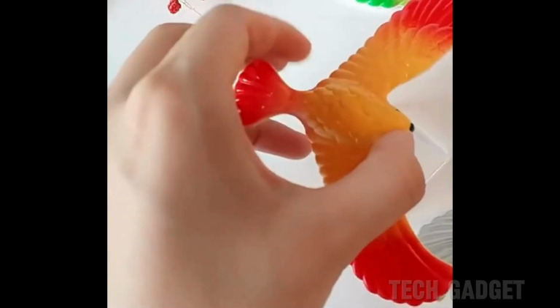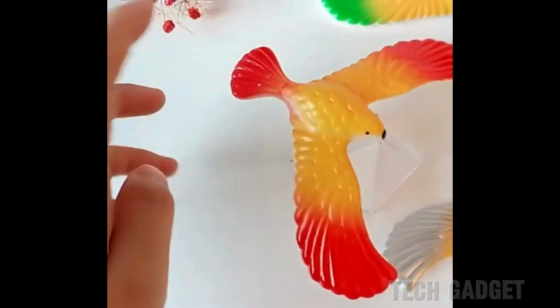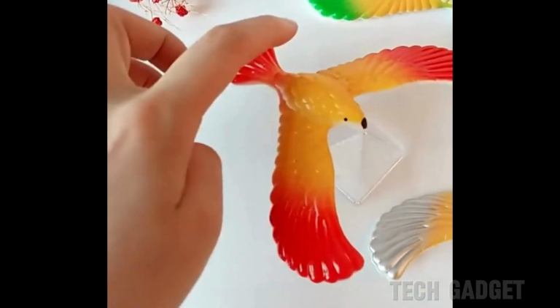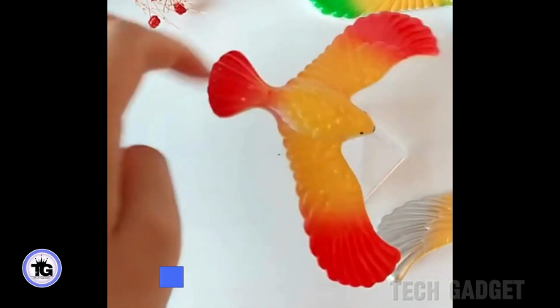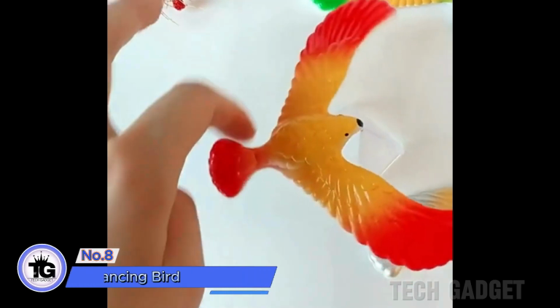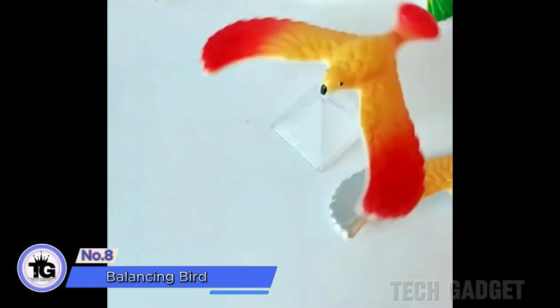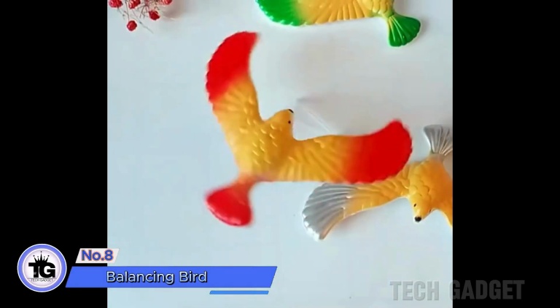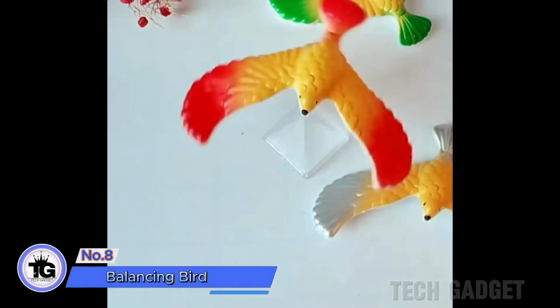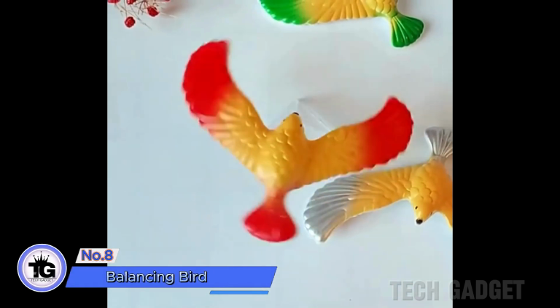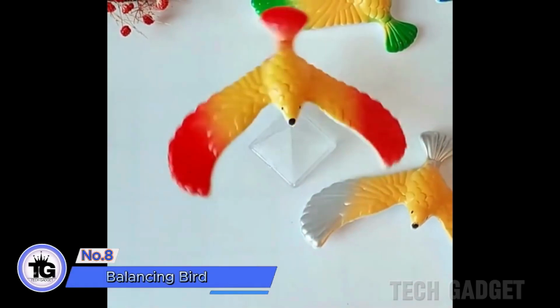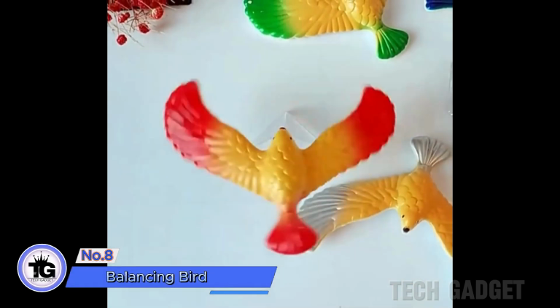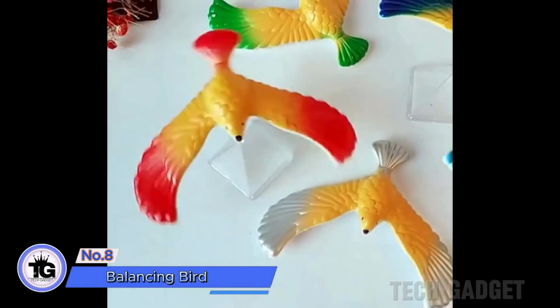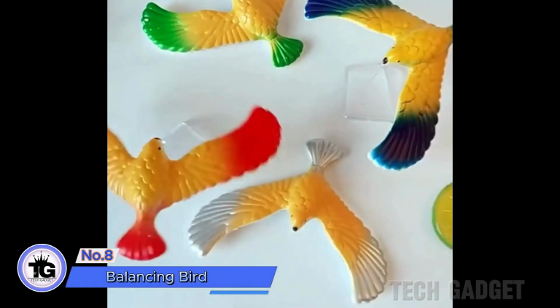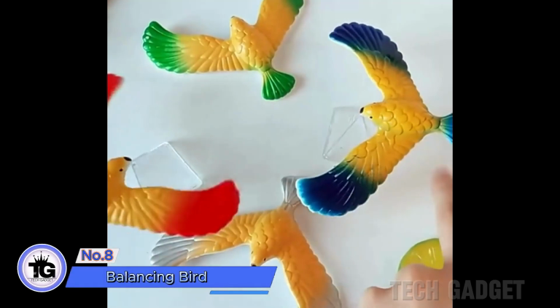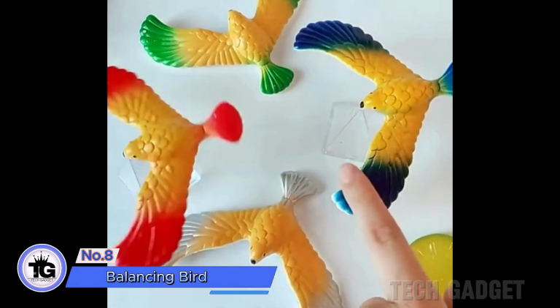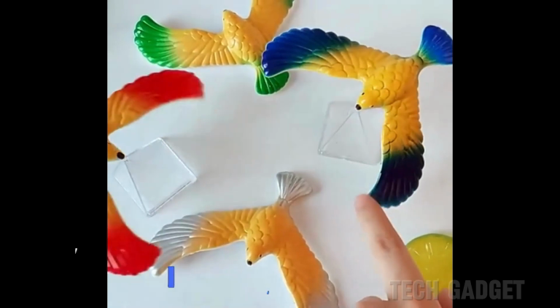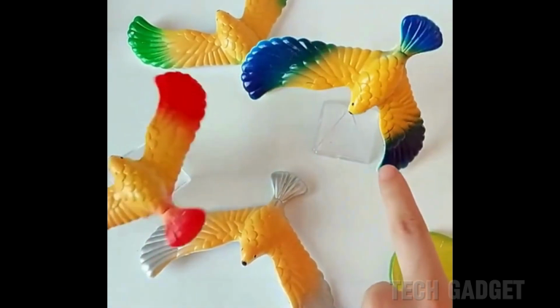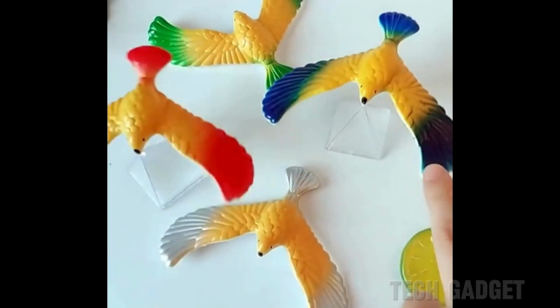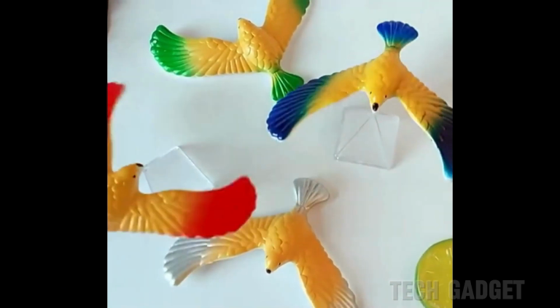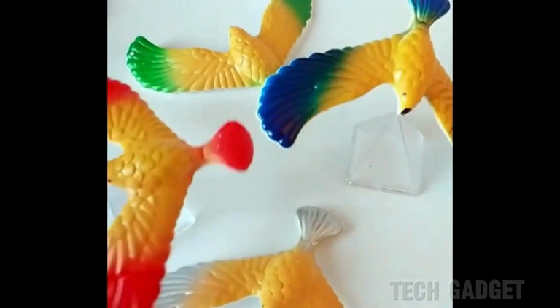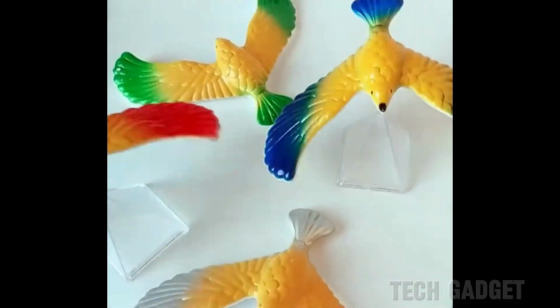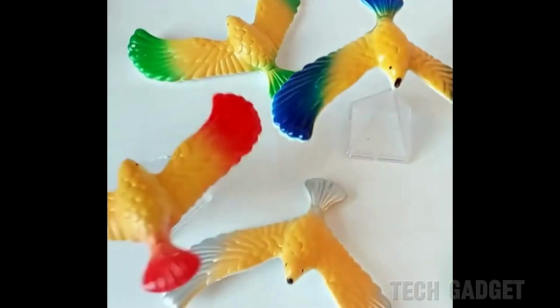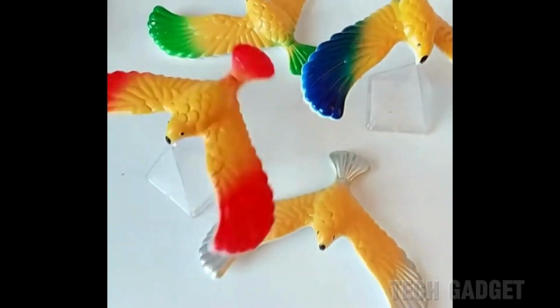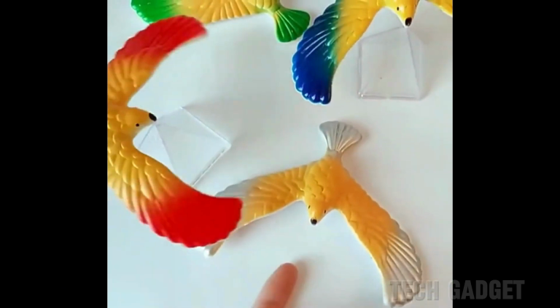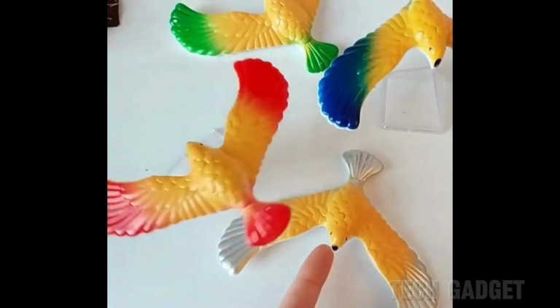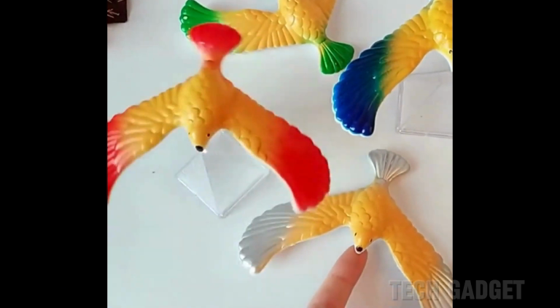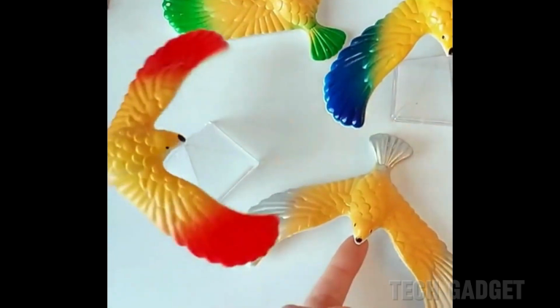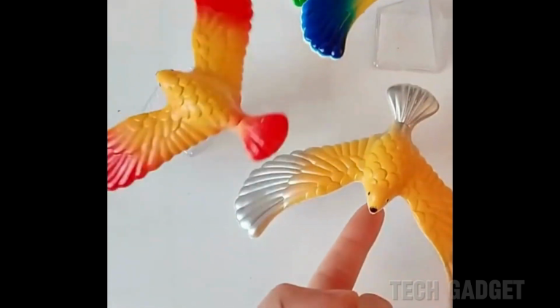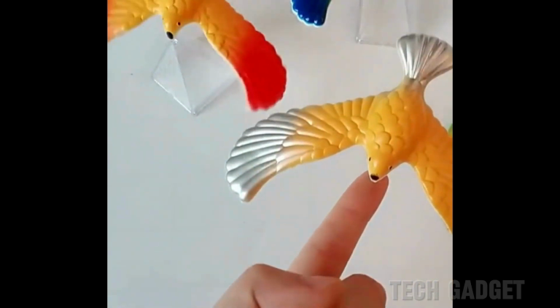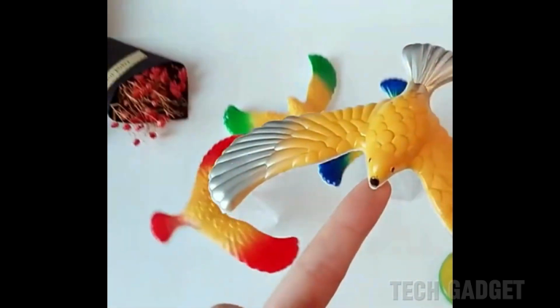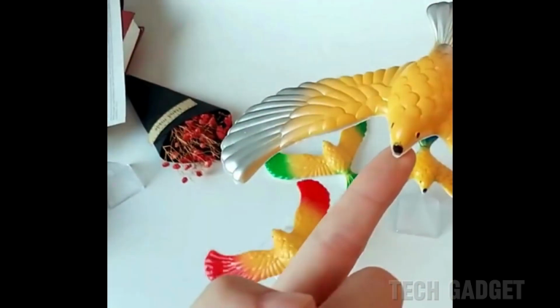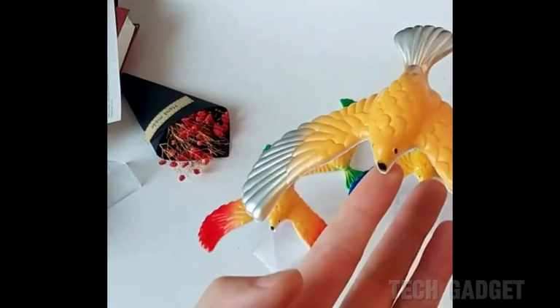This toy bird is a surprising display of balance. Despite its appearance, it can balance perfectly. The wings stretch forward, aligning the center of gravity with the display stand. This makes it stable, and you can even hold it on your finger.